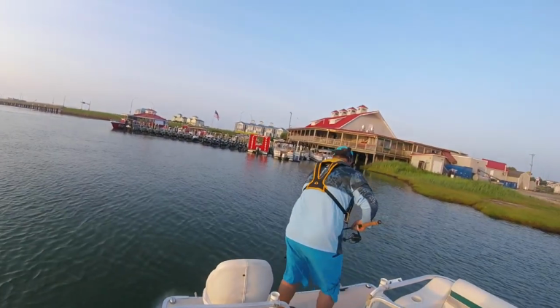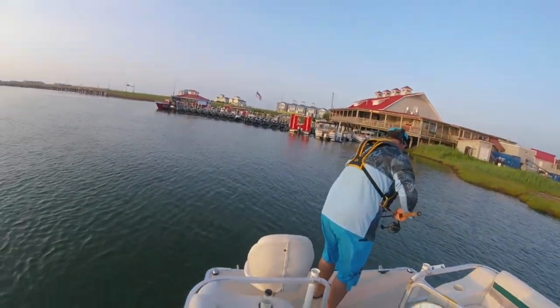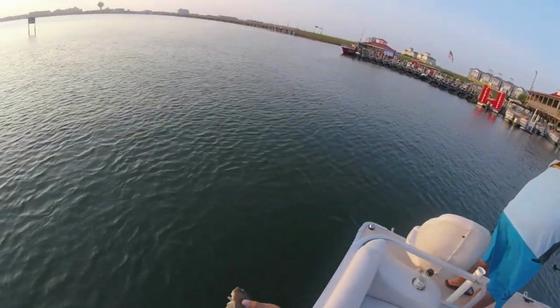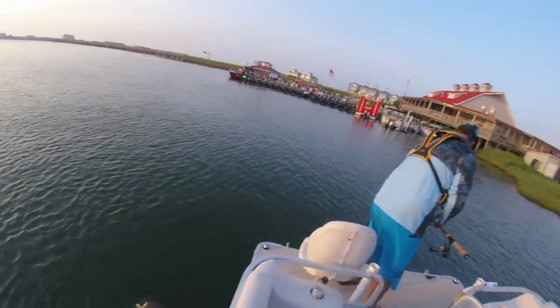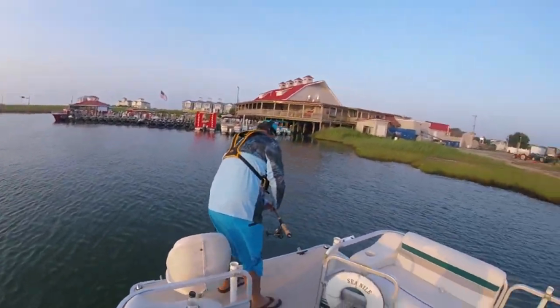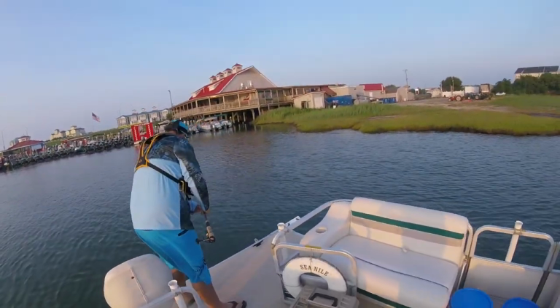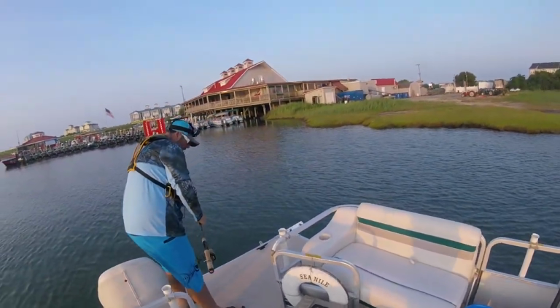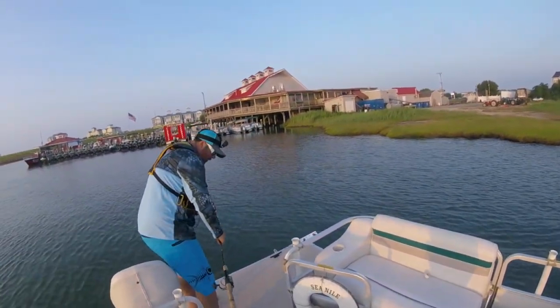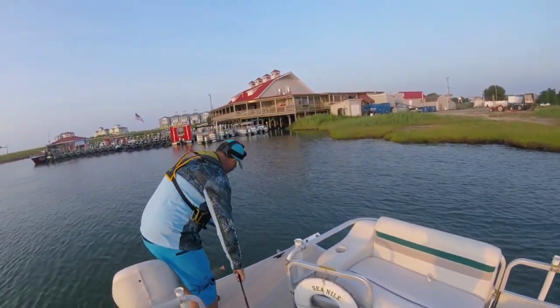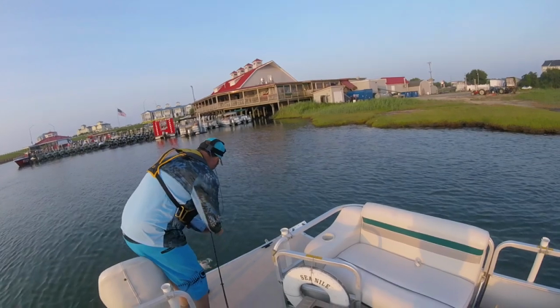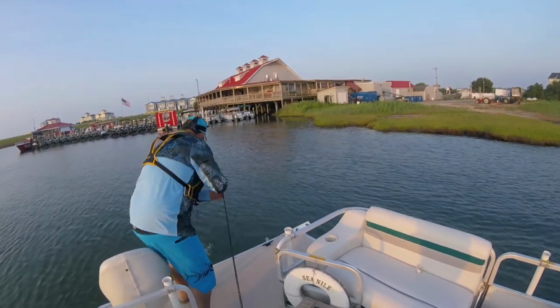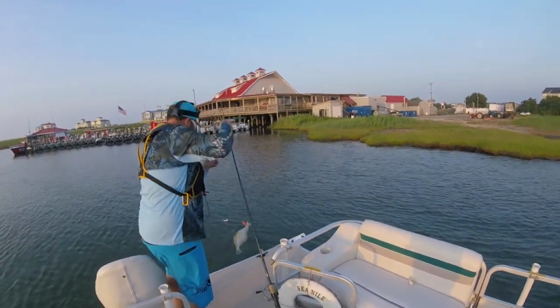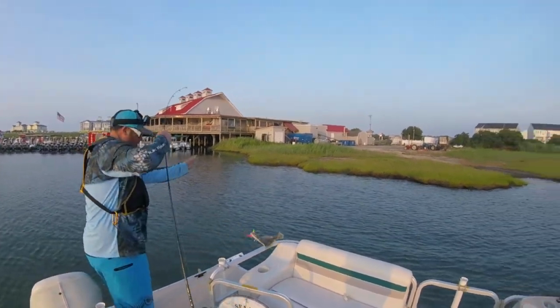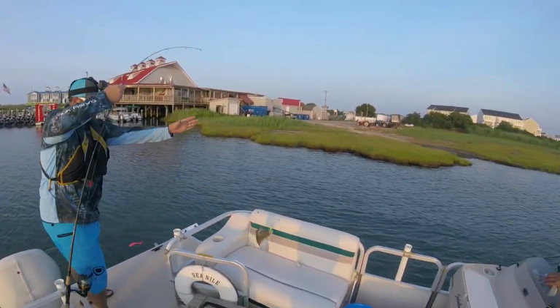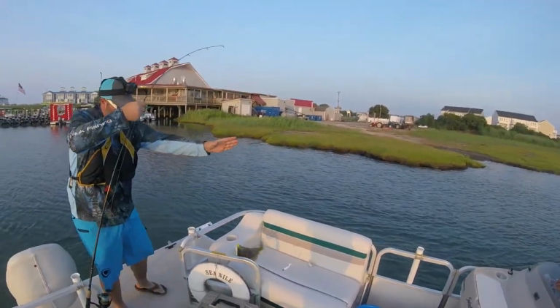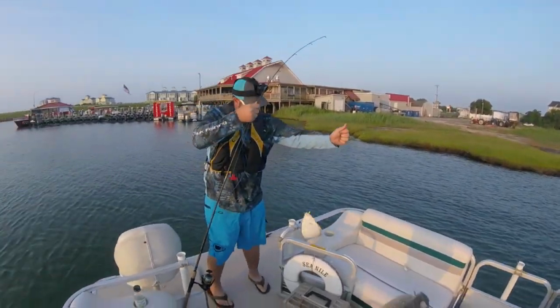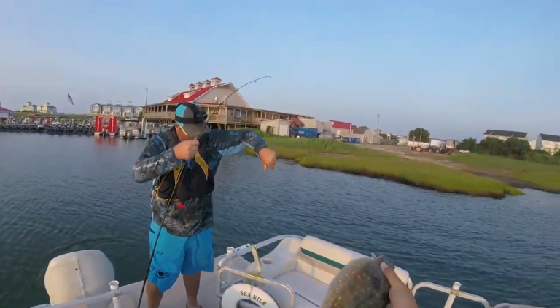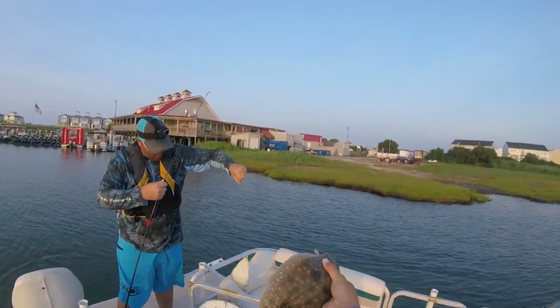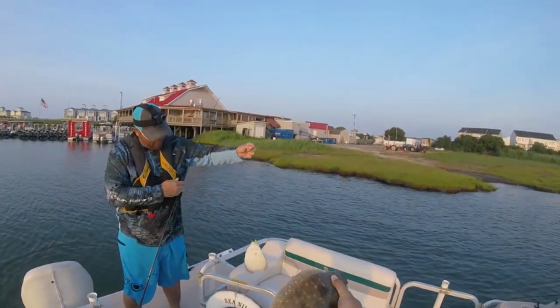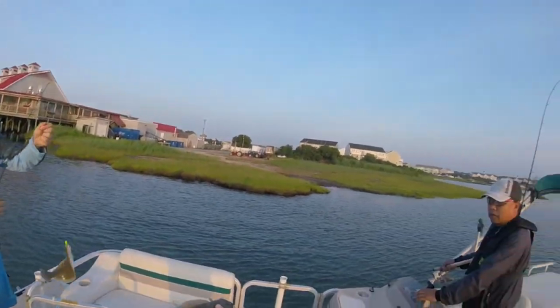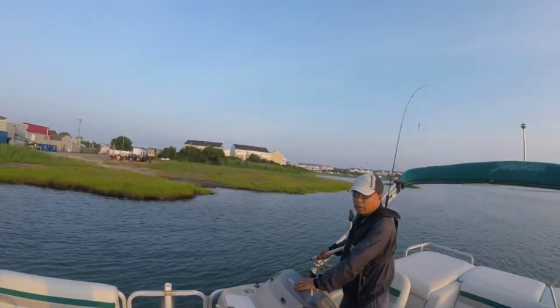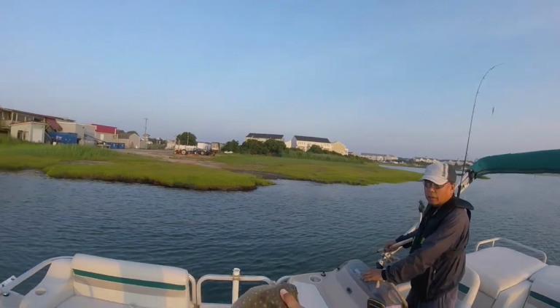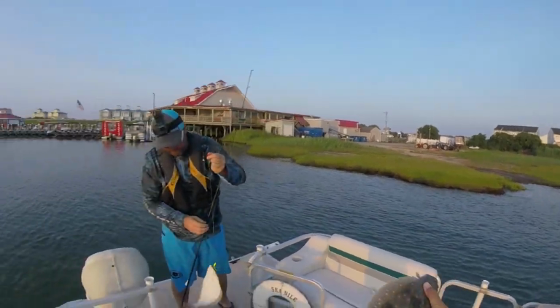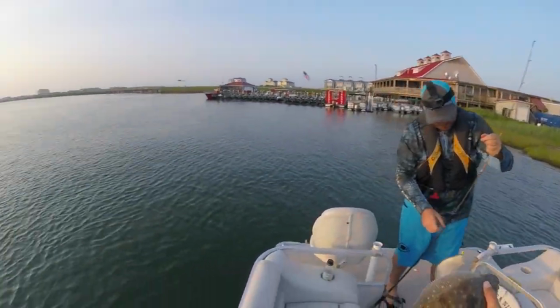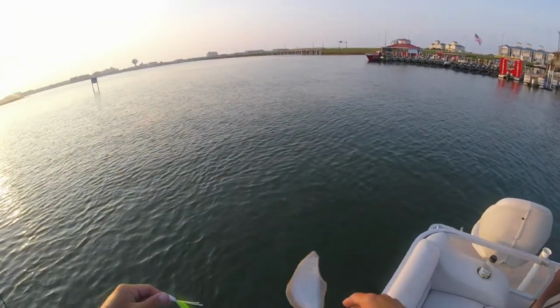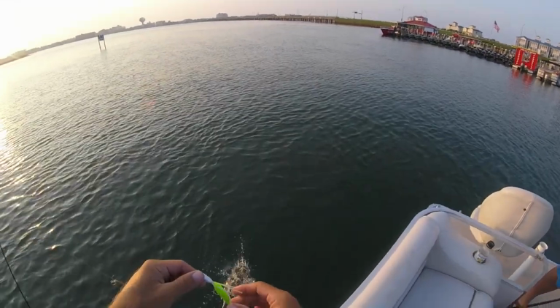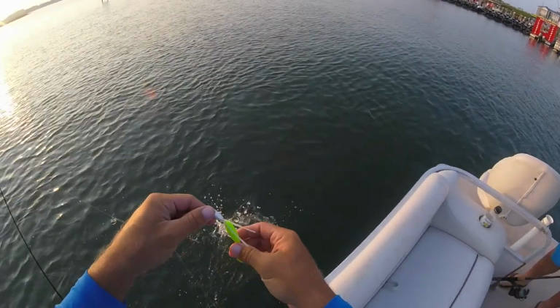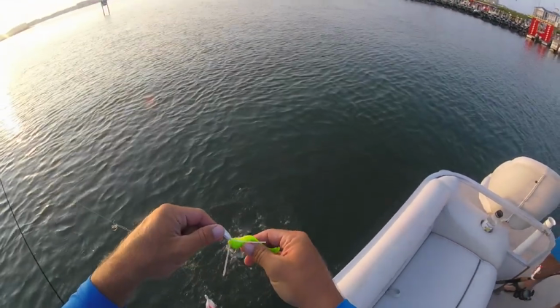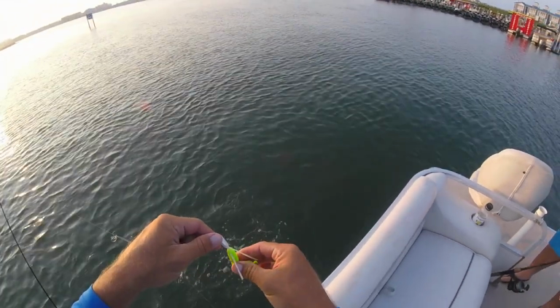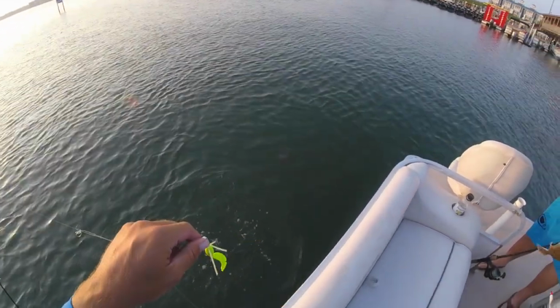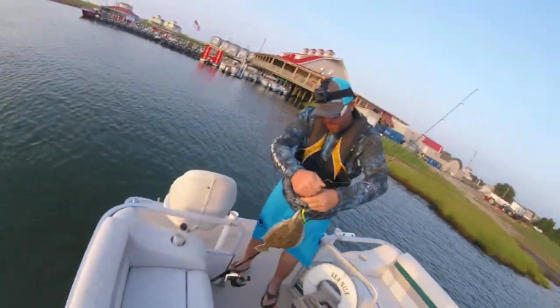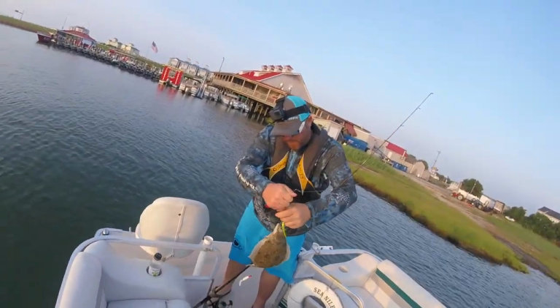You got one, buddy? Get him in here. Flick him up here, just flick him in here. There you go. That's like the size of mine, partner. See, there's thousands of them here.